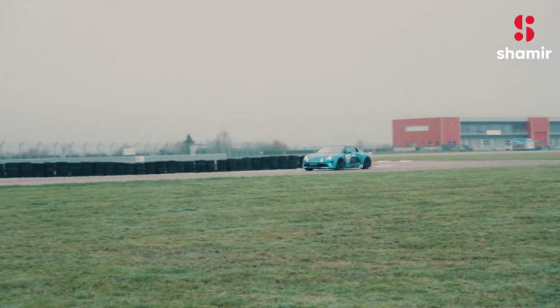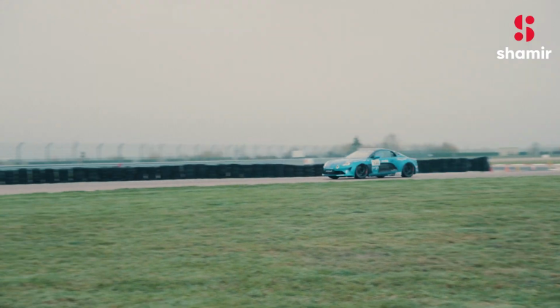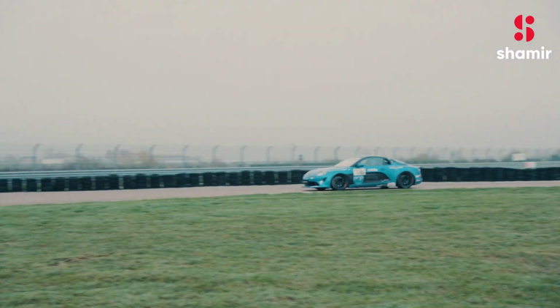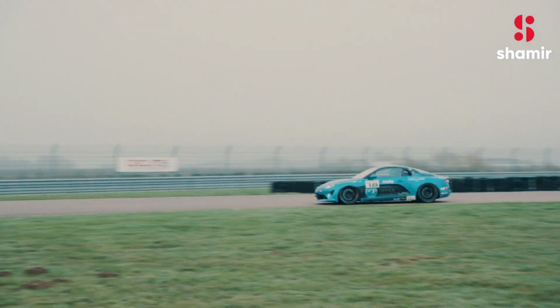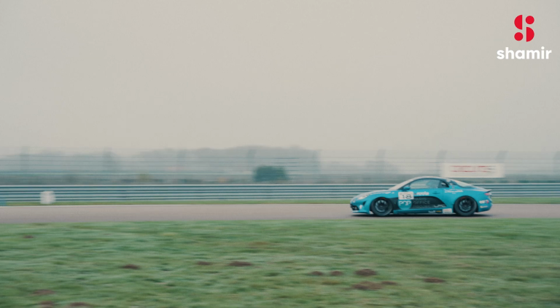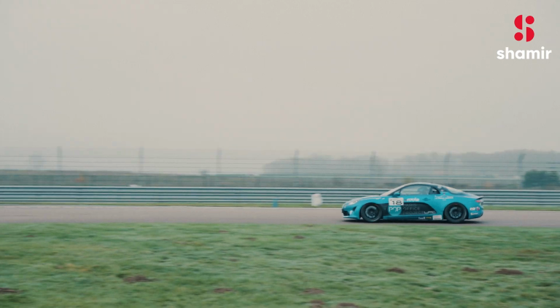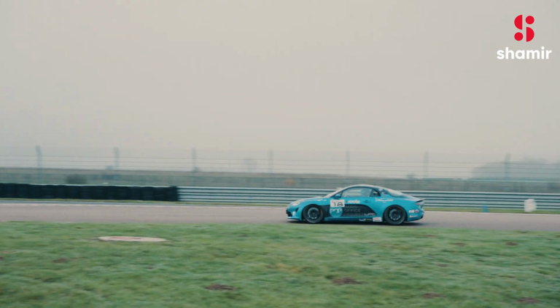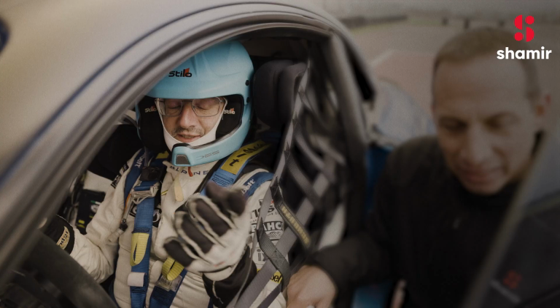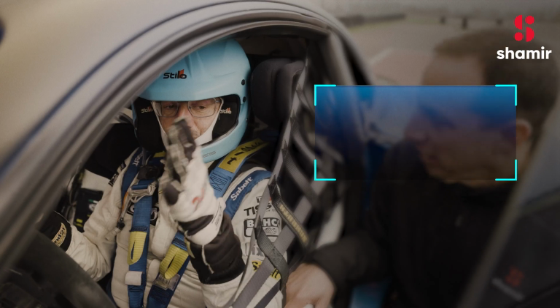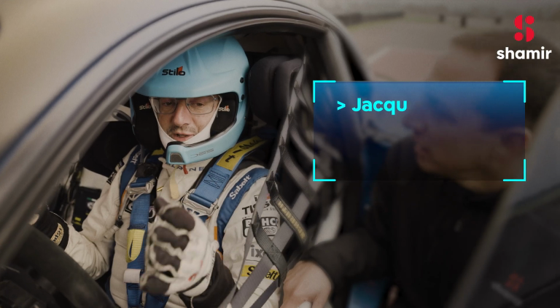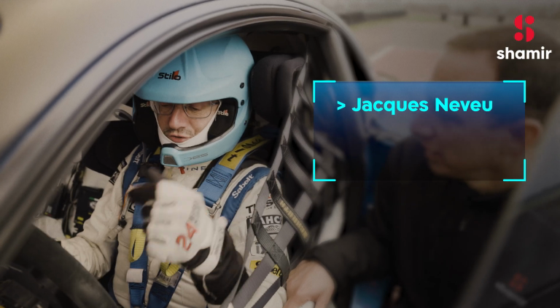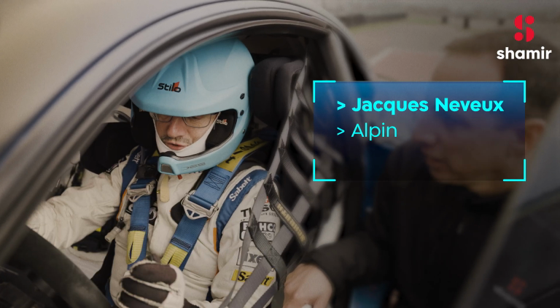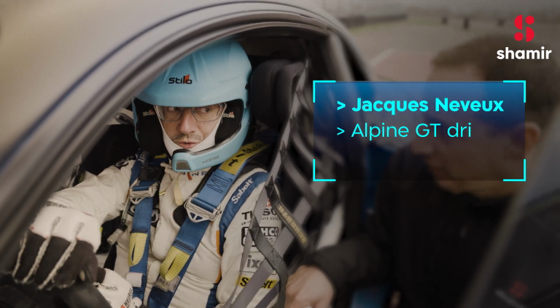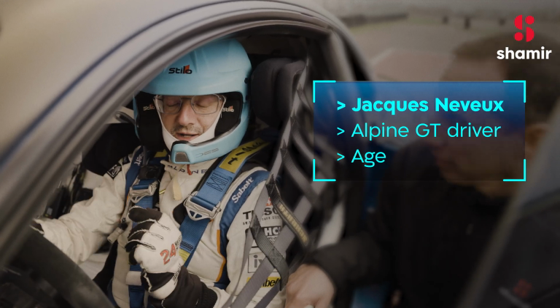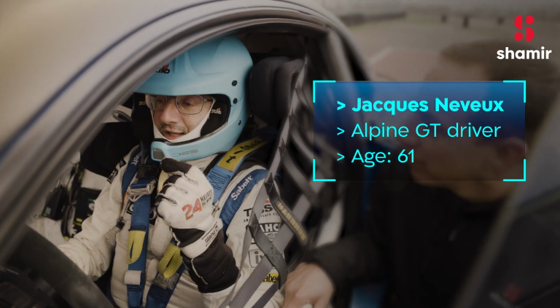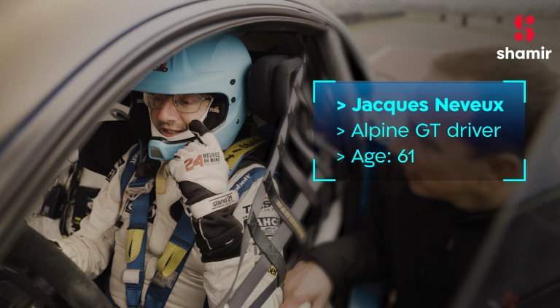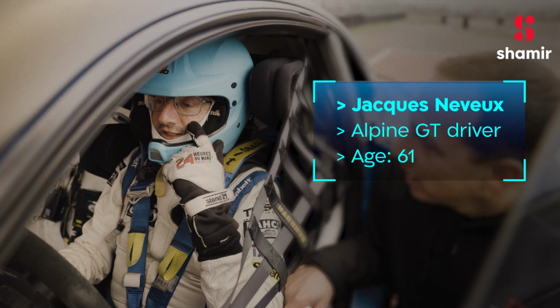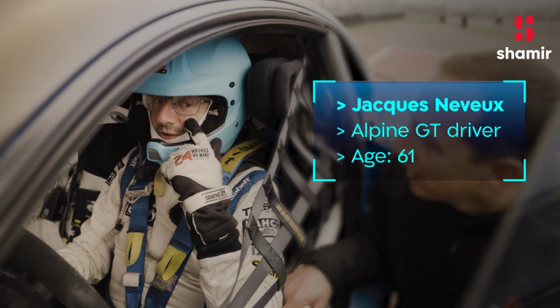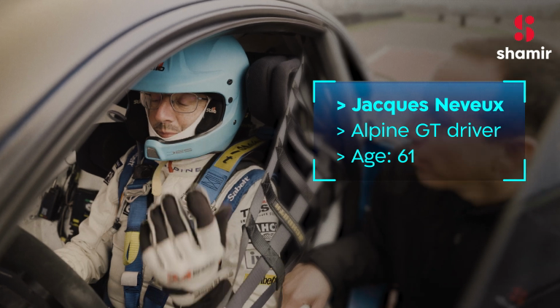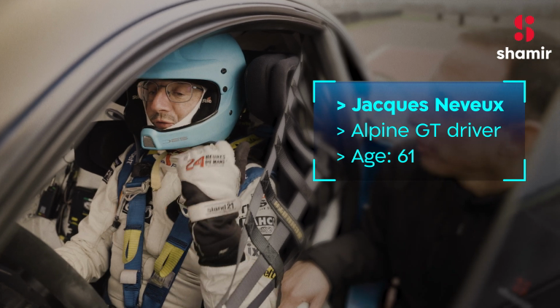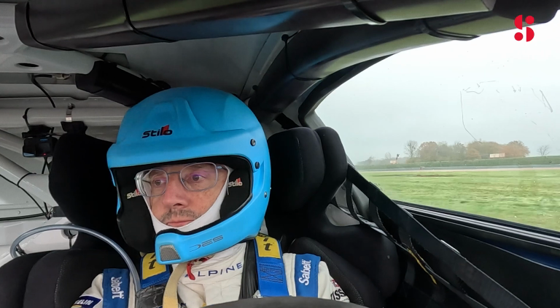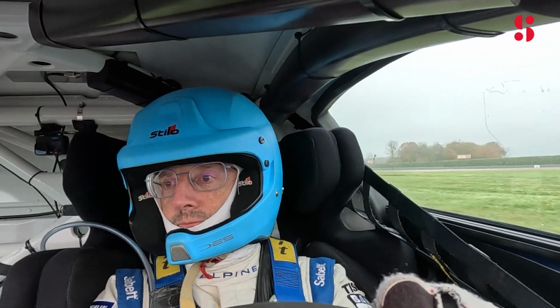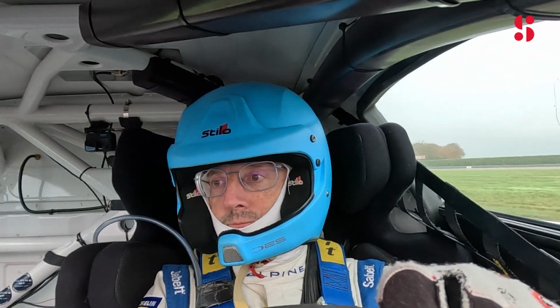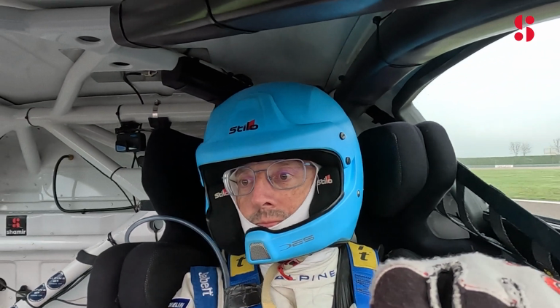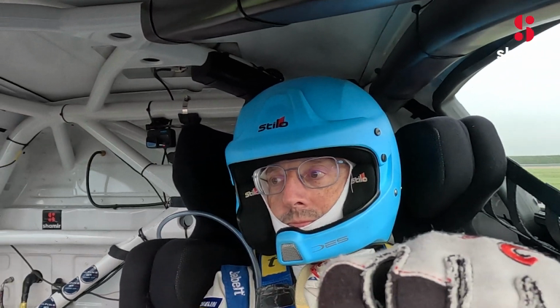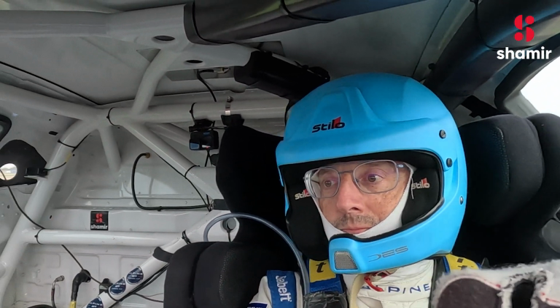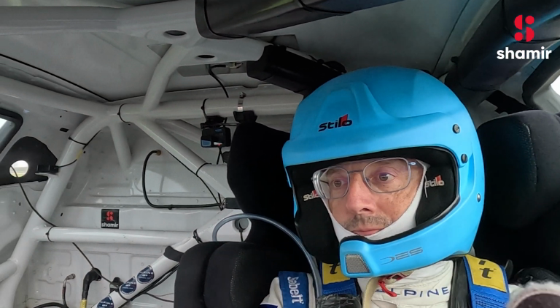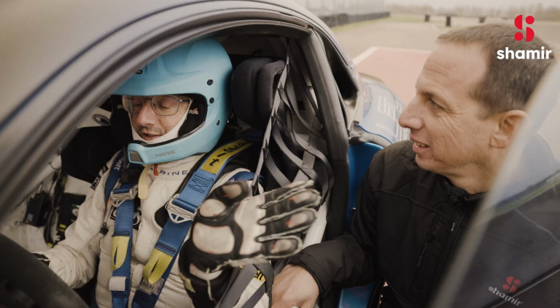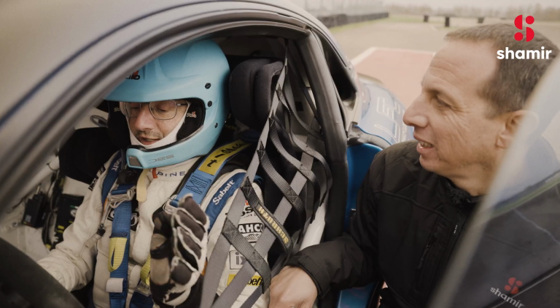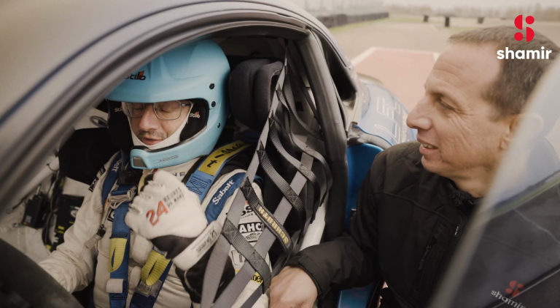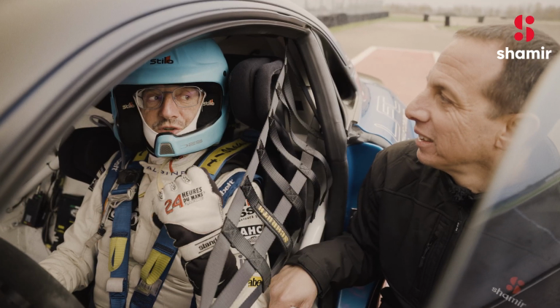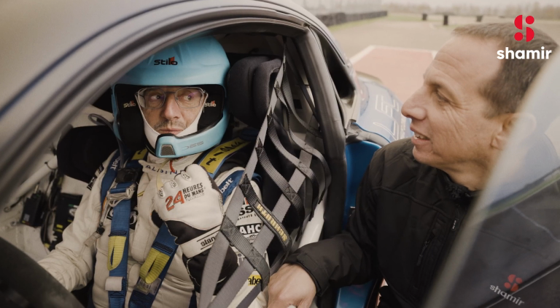In the curve, when I have to see the apex — the point when I have to go directly — I can see it before because I have a clear vision on the side. It's very efficient for me.